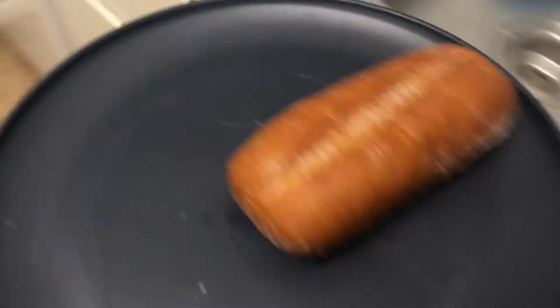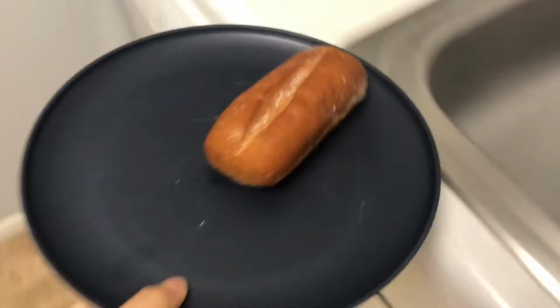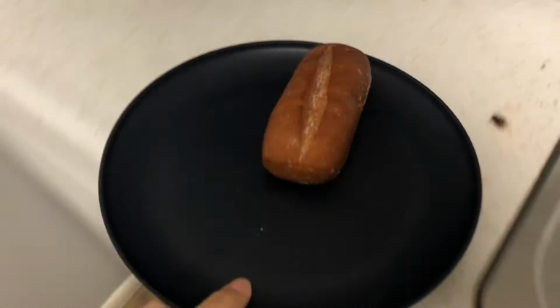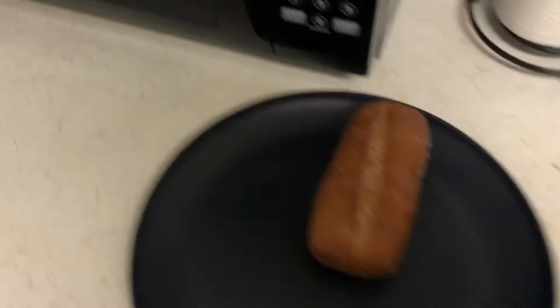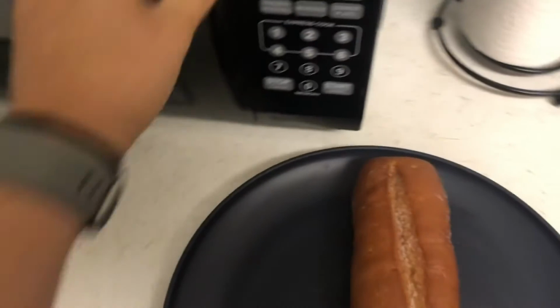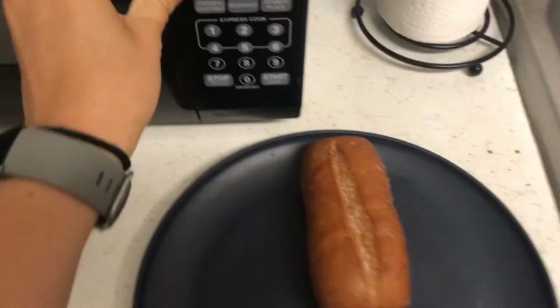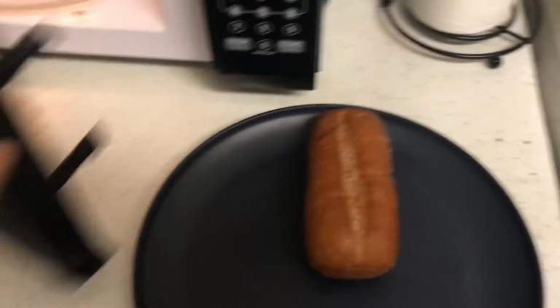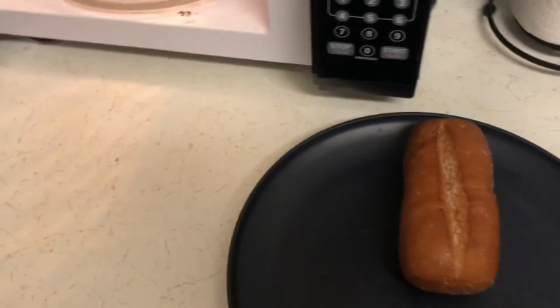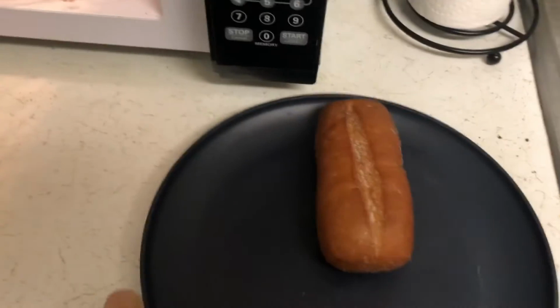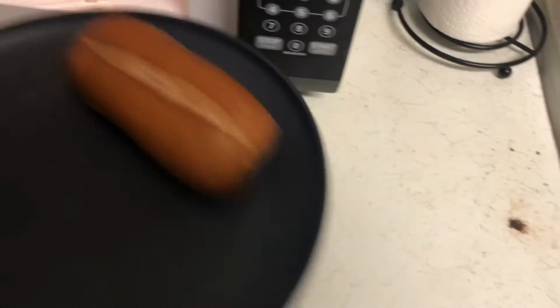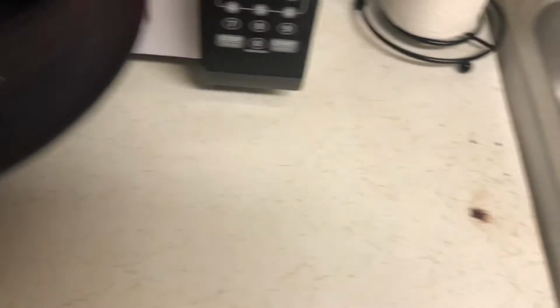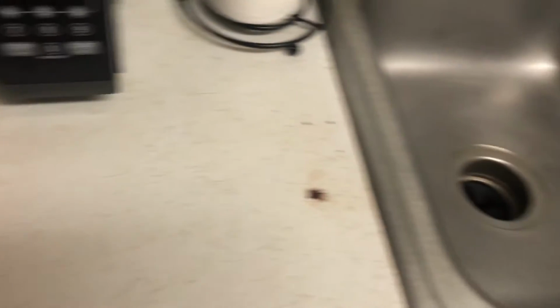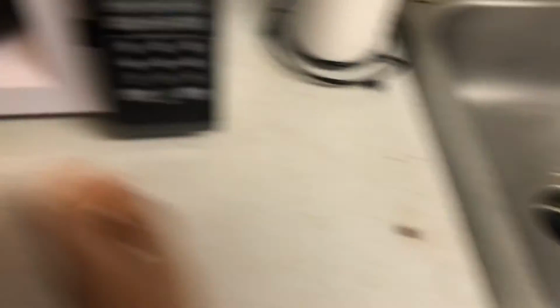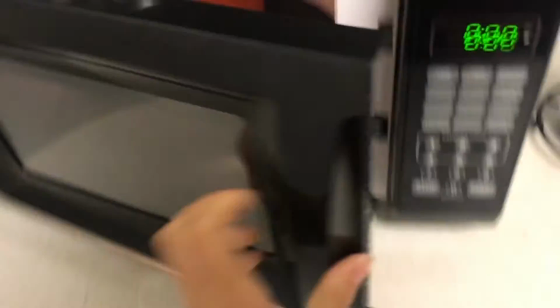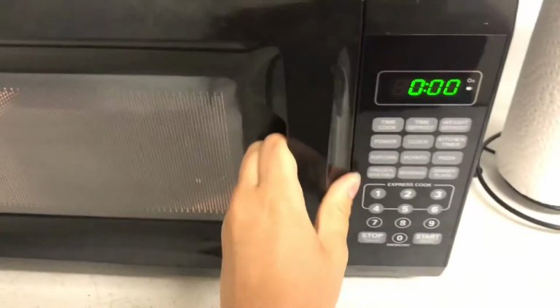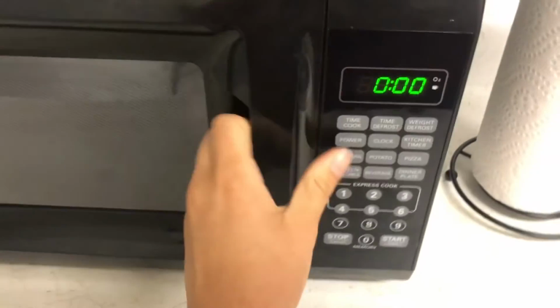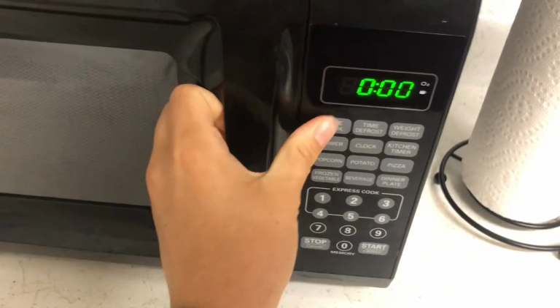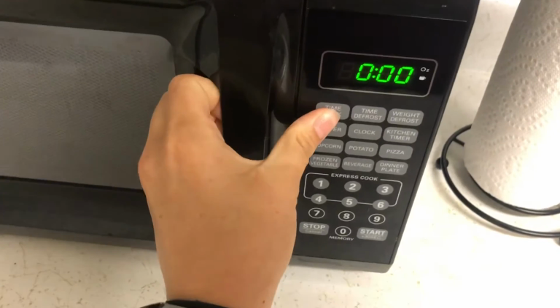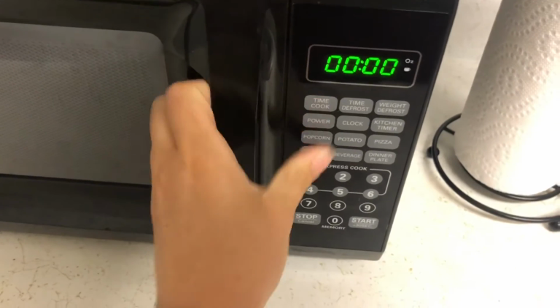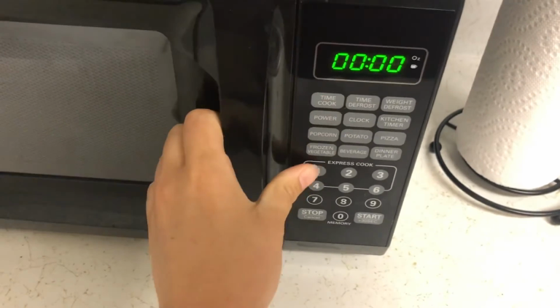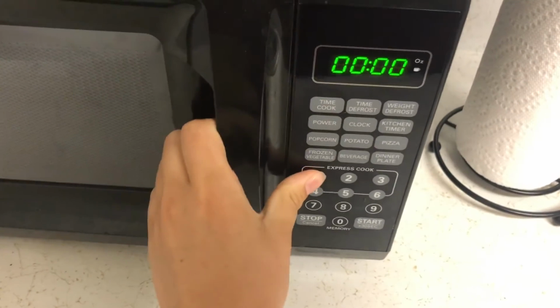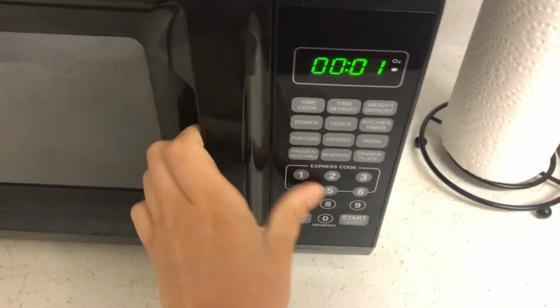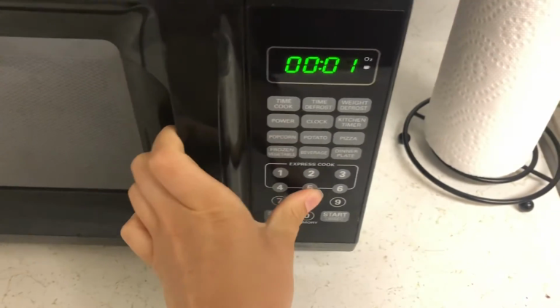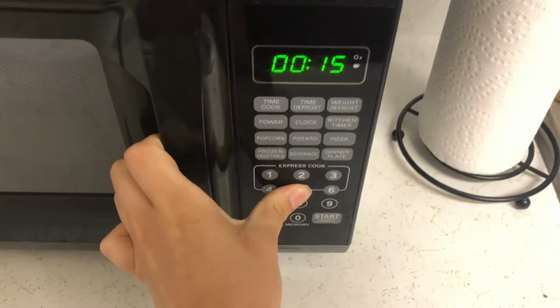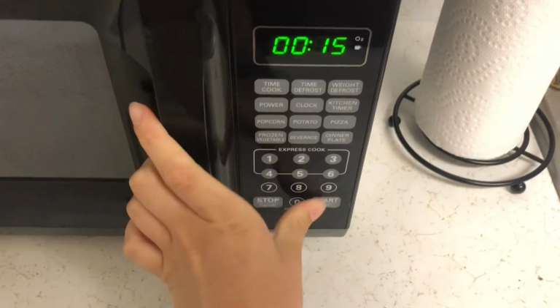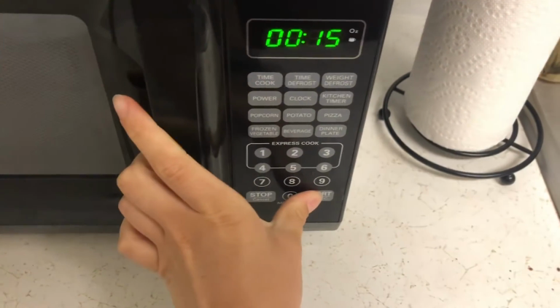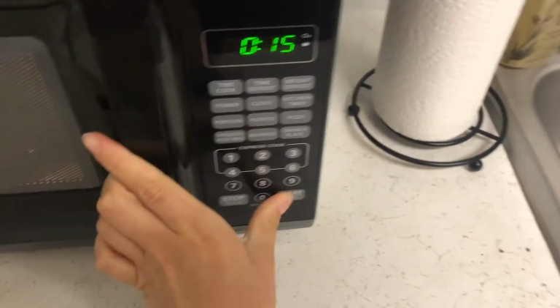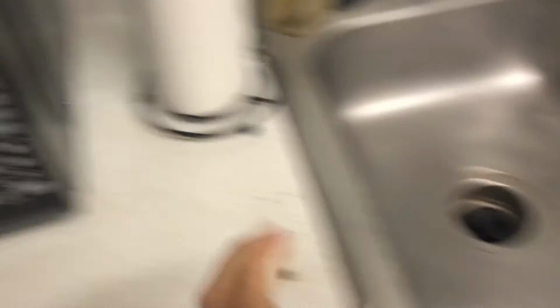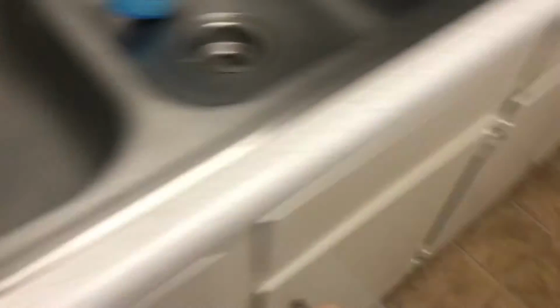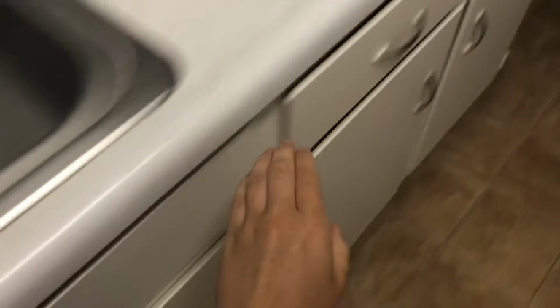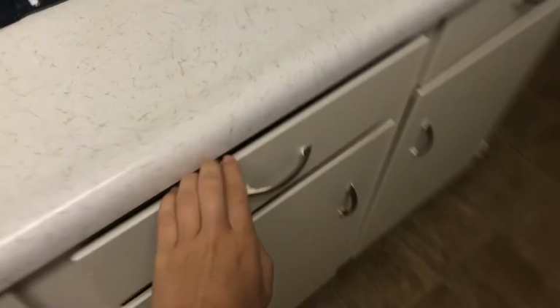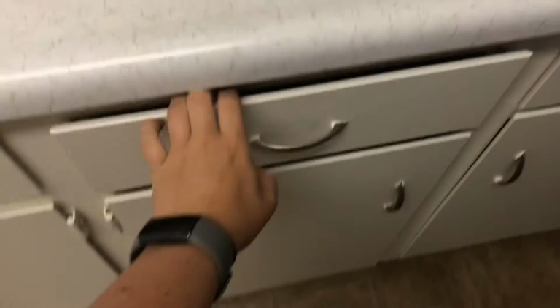And then you're going to go over to the microwave and pop it in the microwave to defrost it. Set the microwave to 15 seconds. You're going to wait for that to go off.